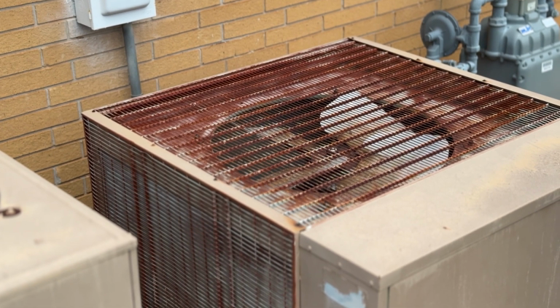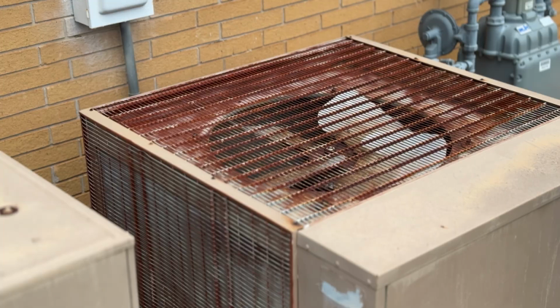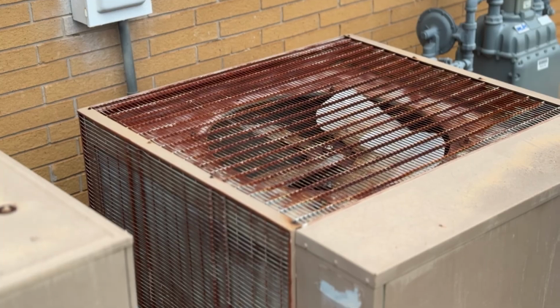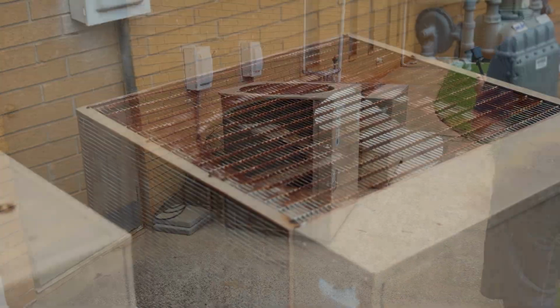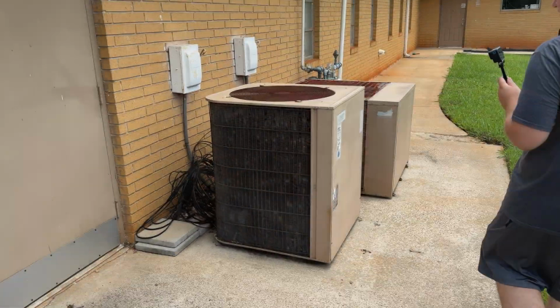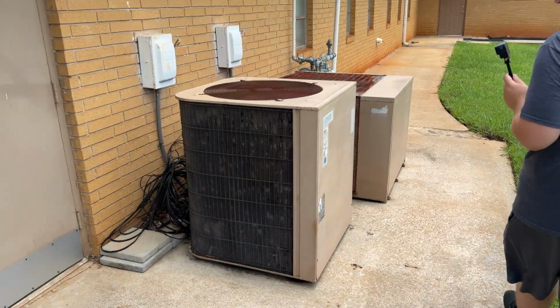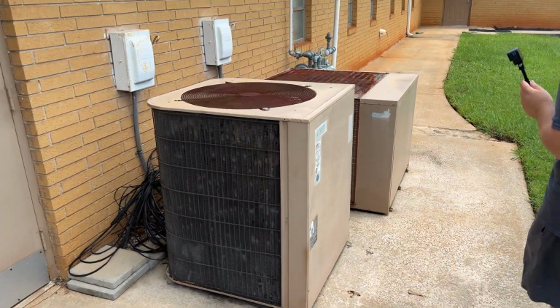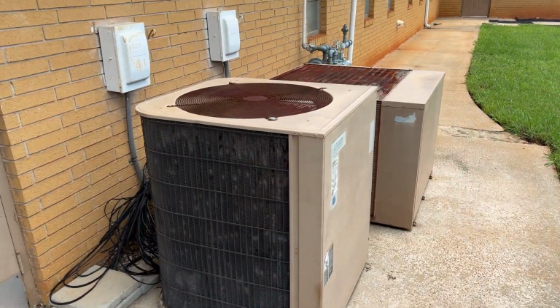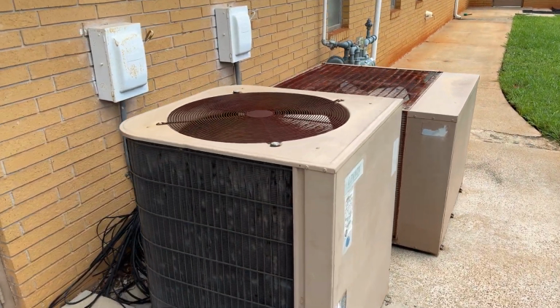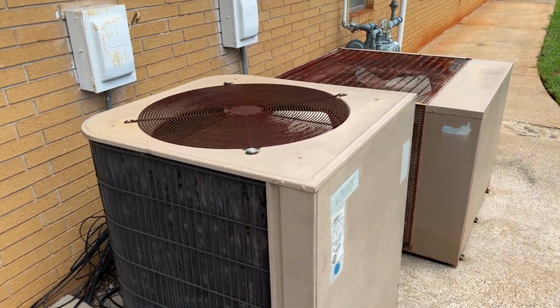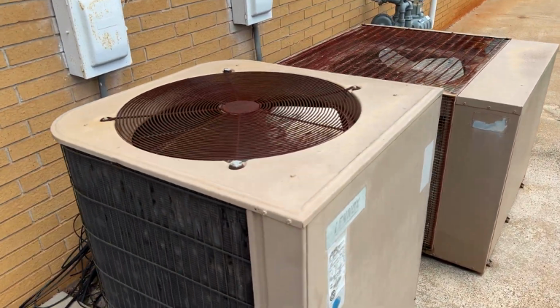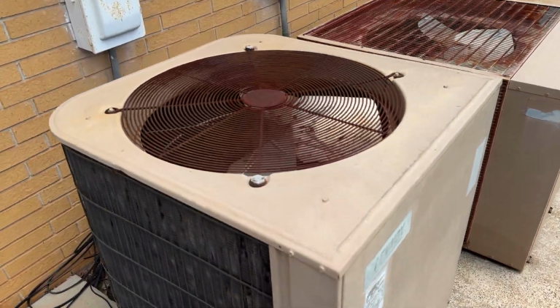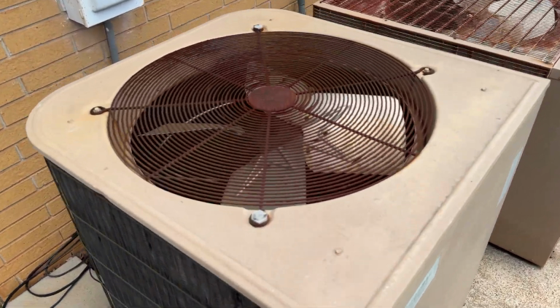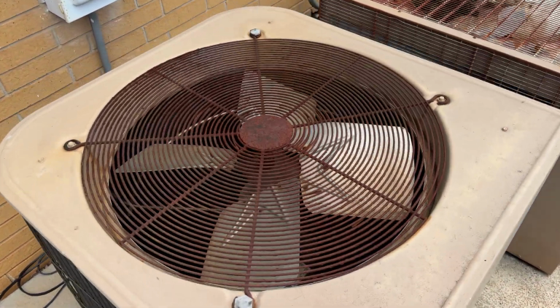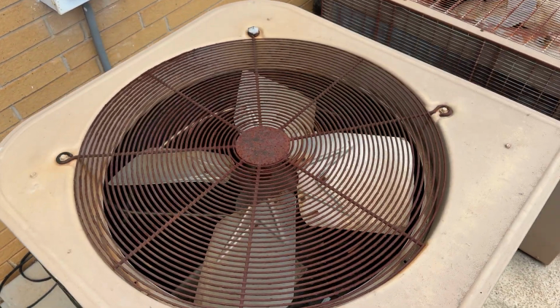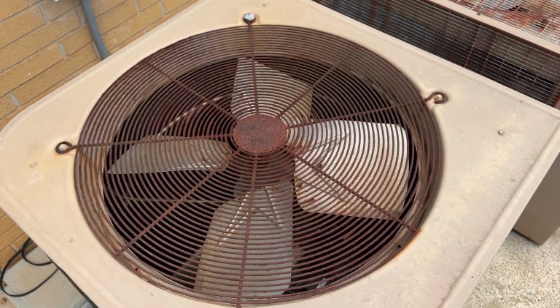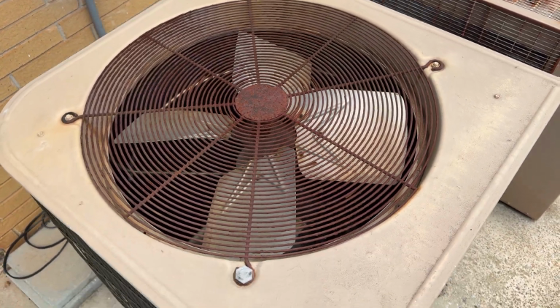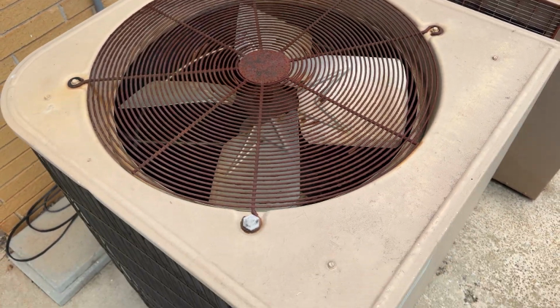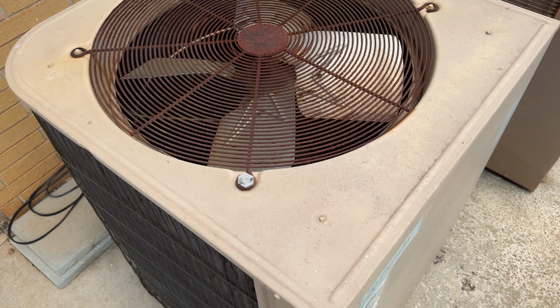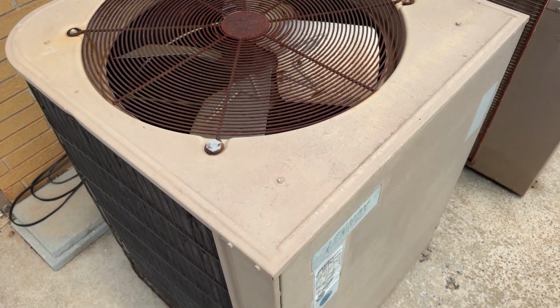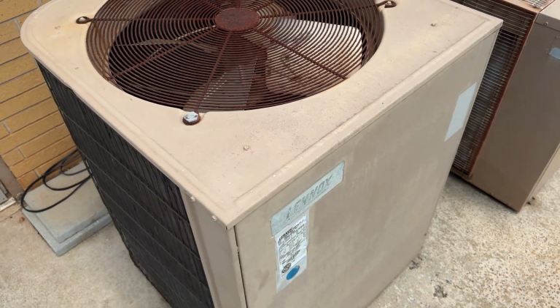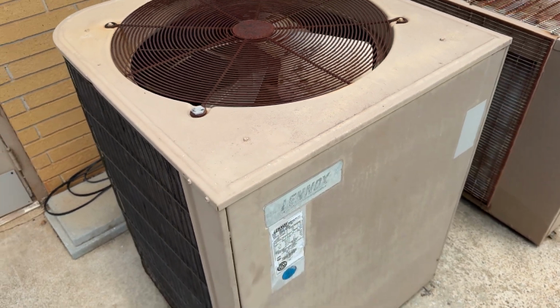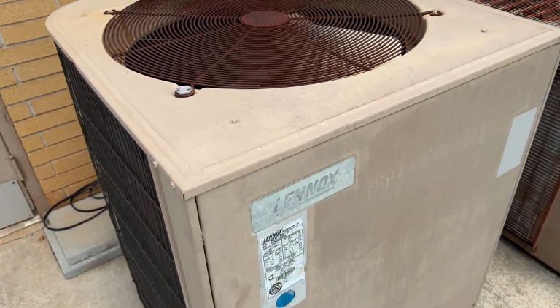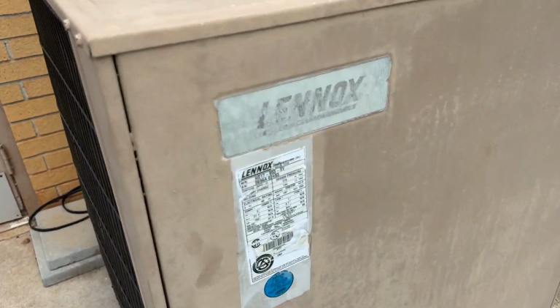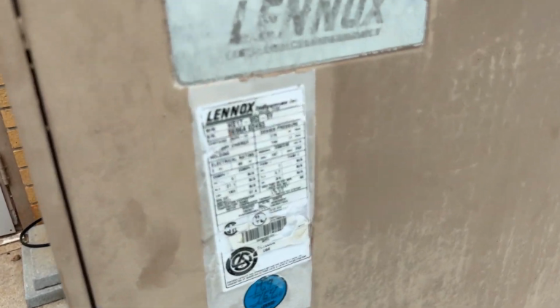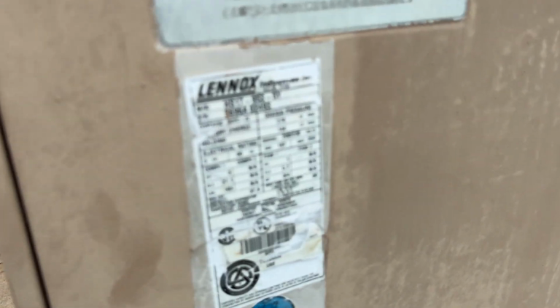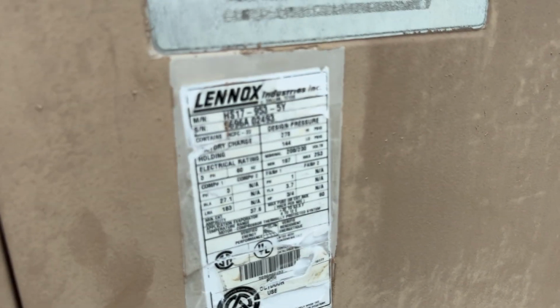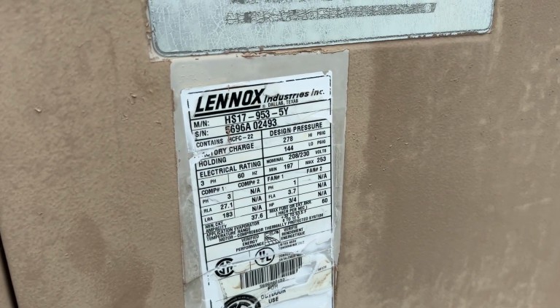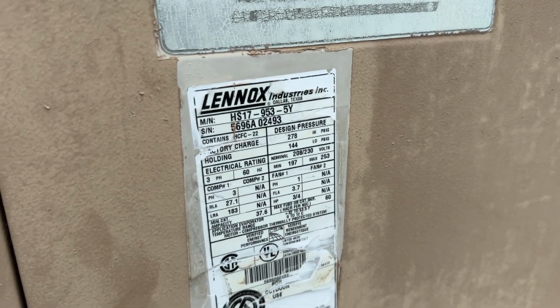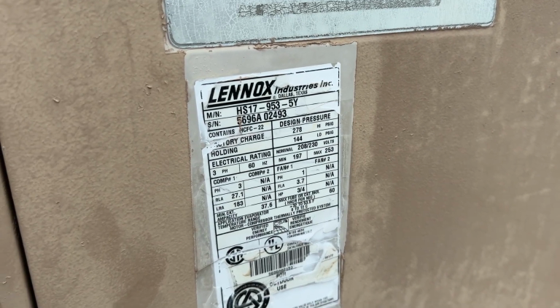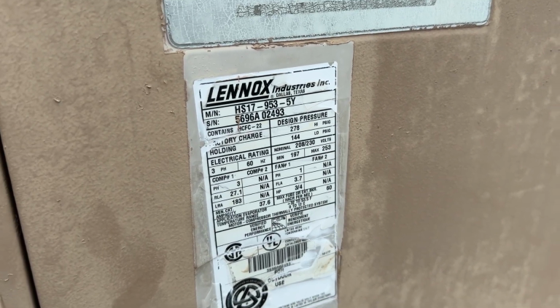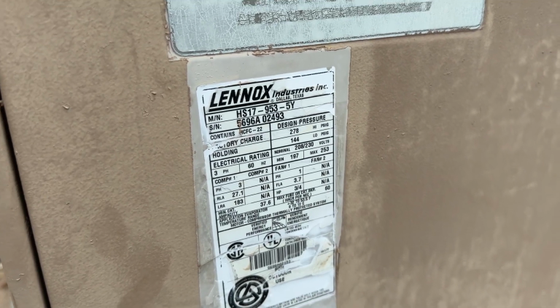Hey everybody, here we have a couple older units. We've got an older Lennox — a Lennox HS17 right here, and we've got a Carrier HS17. It's a 1996.